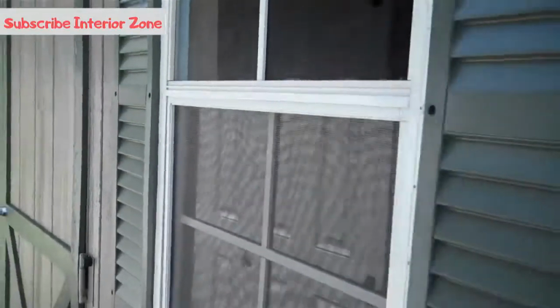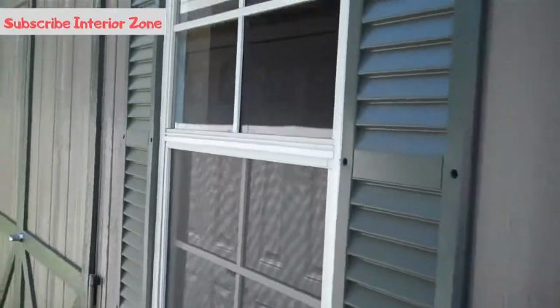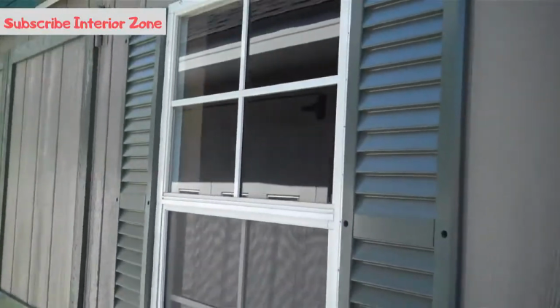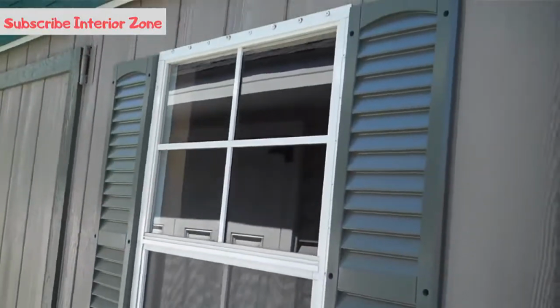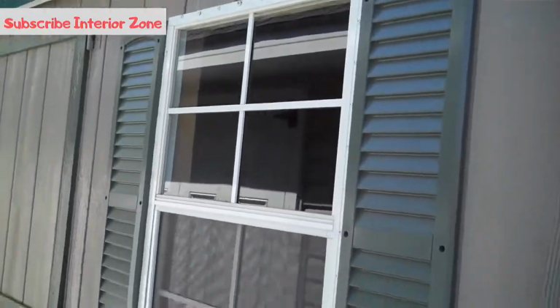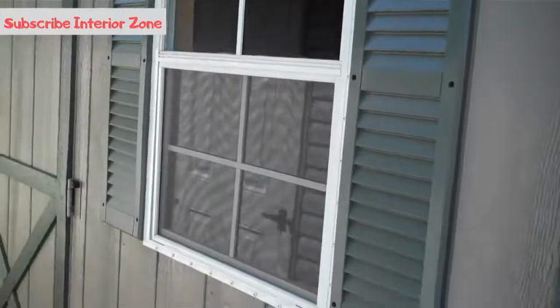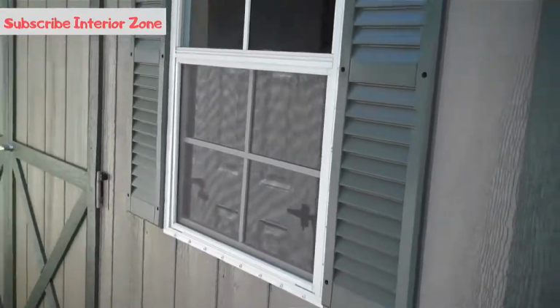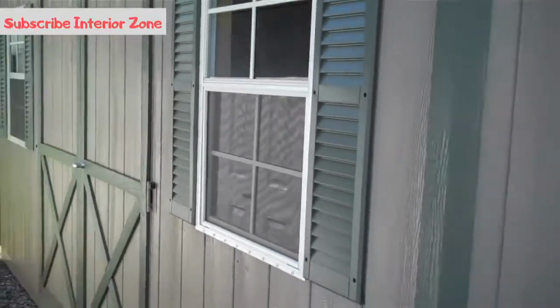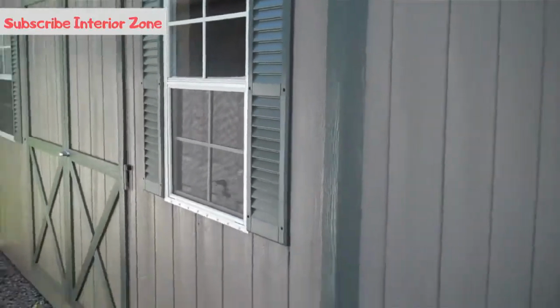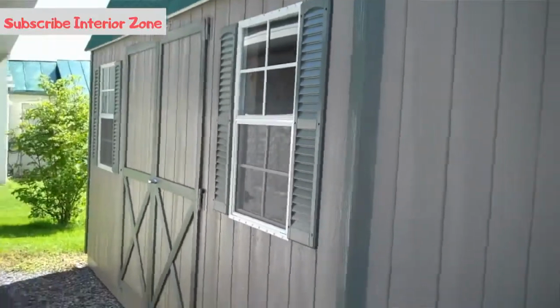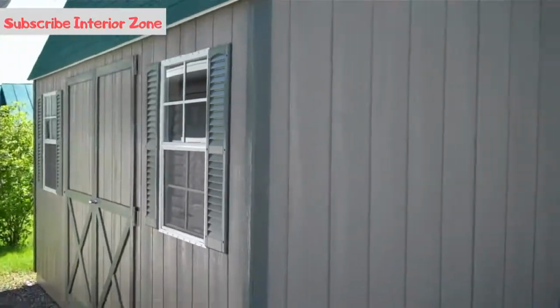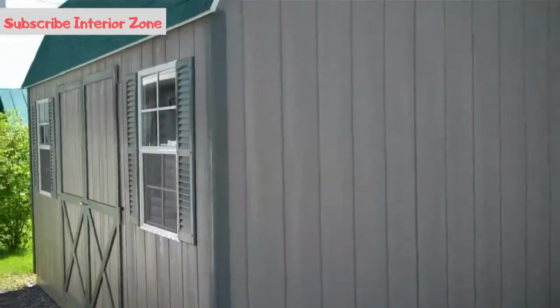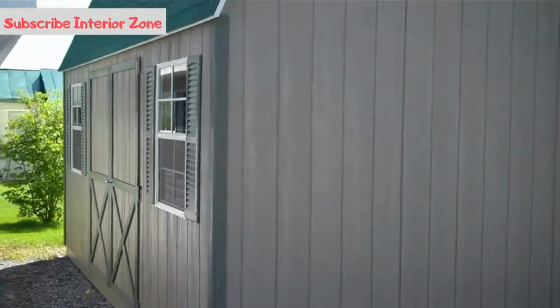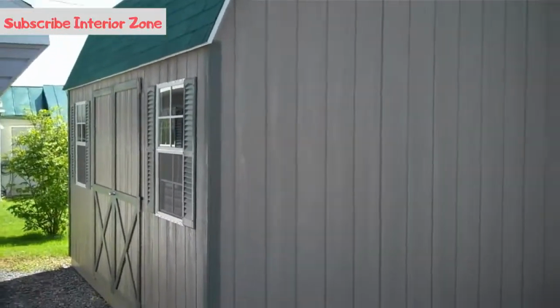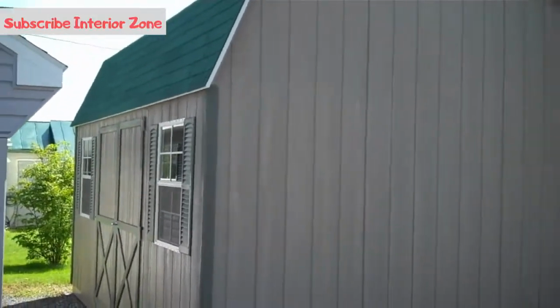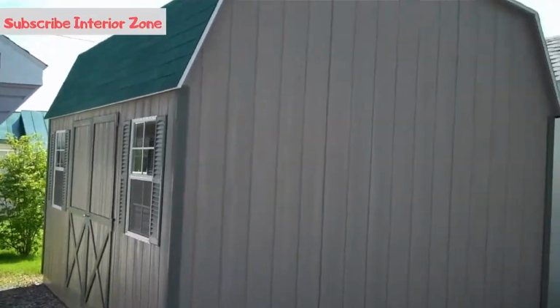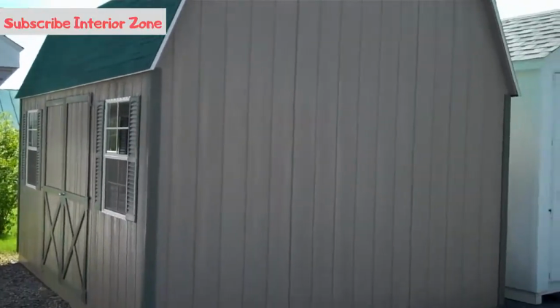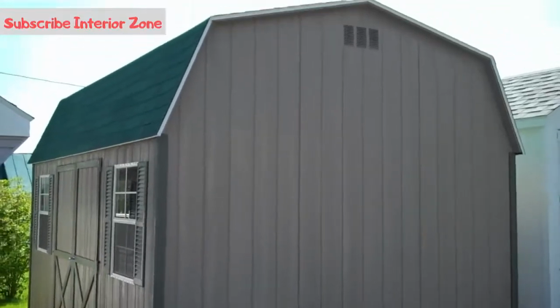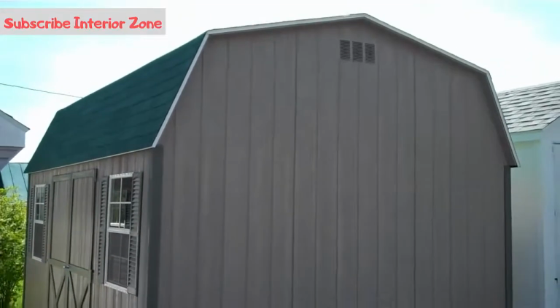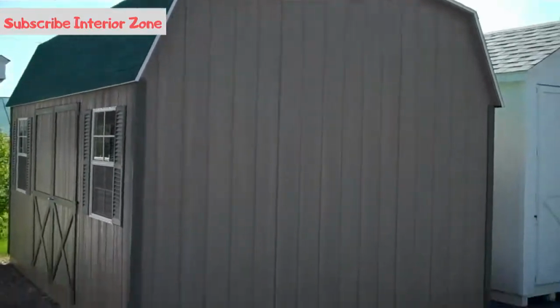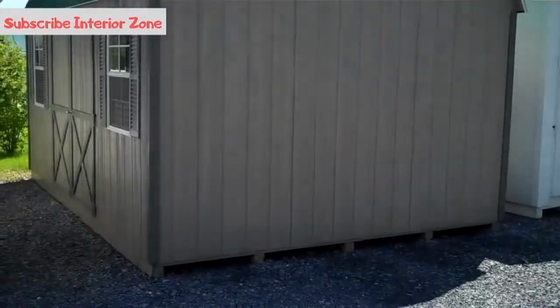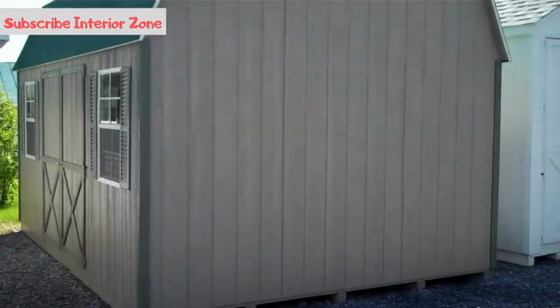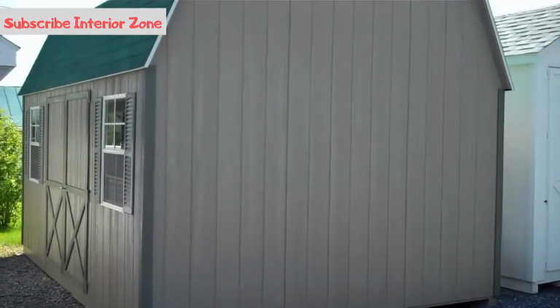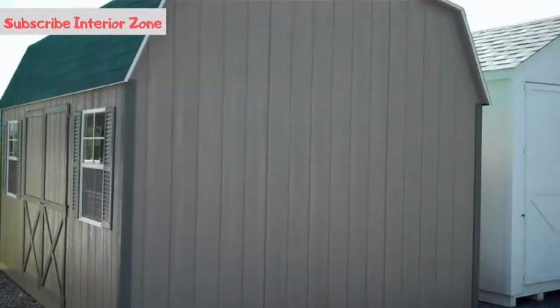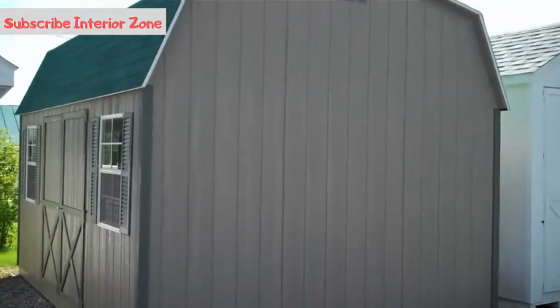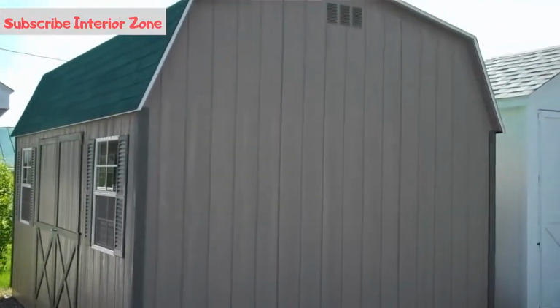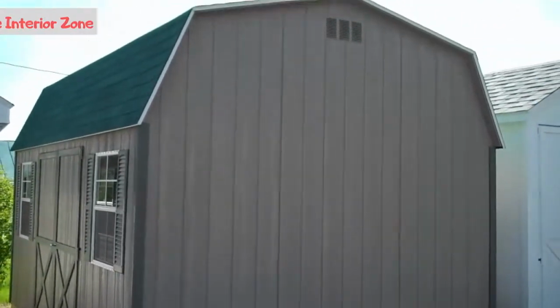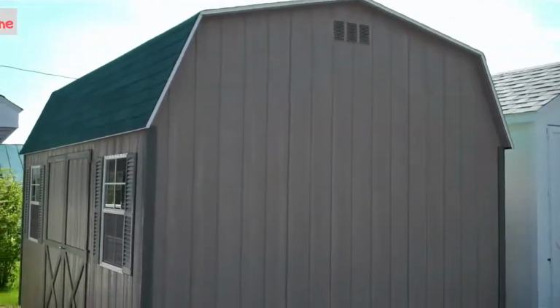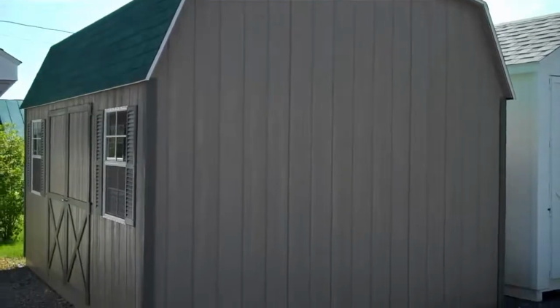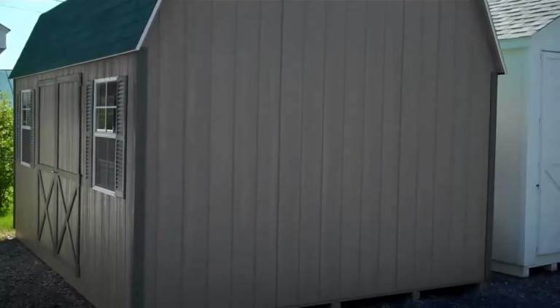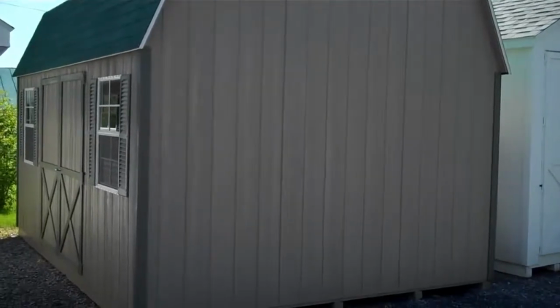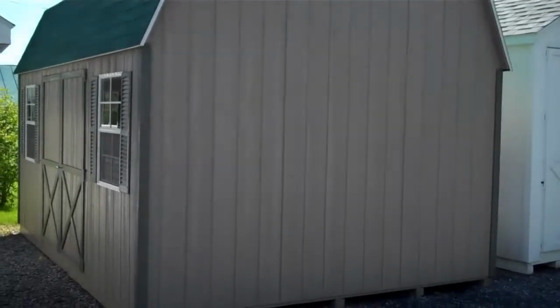That's a 2 foot by 3 foot window with shutters. I'd like to thank you for reviewing the video here of the 12 by 16 wooden Dutch barn here at Allen's Factory Outlet. Thank you and have a great day.